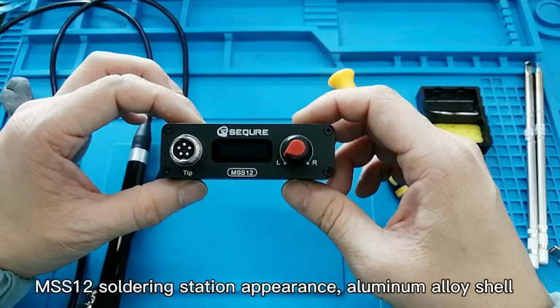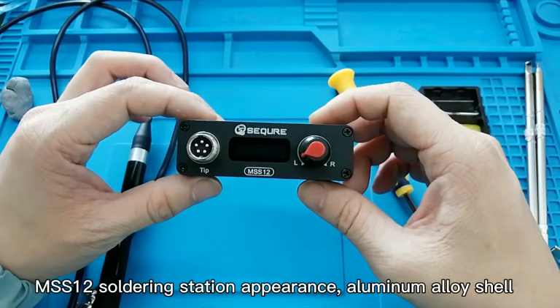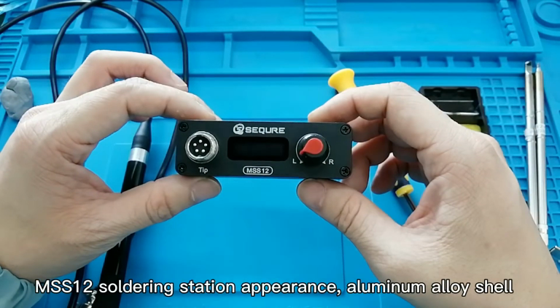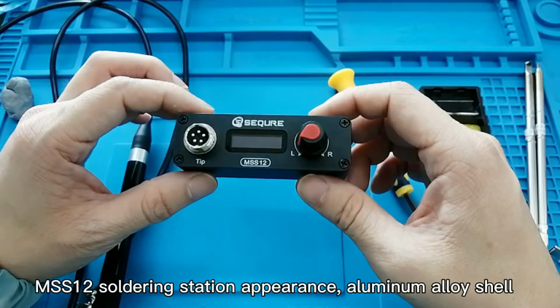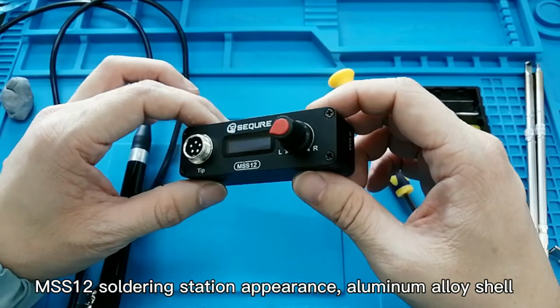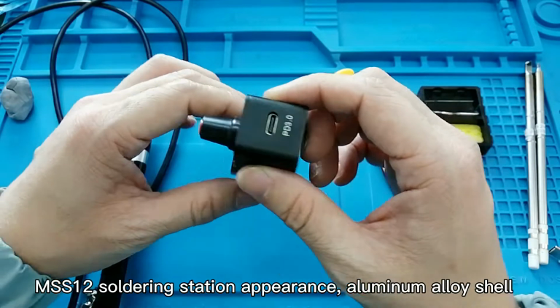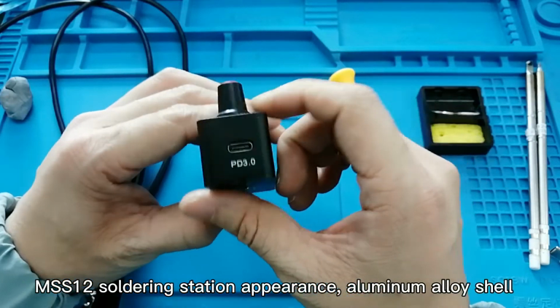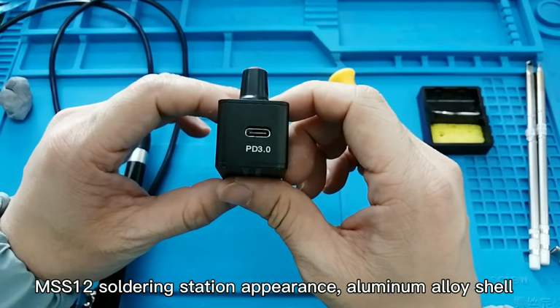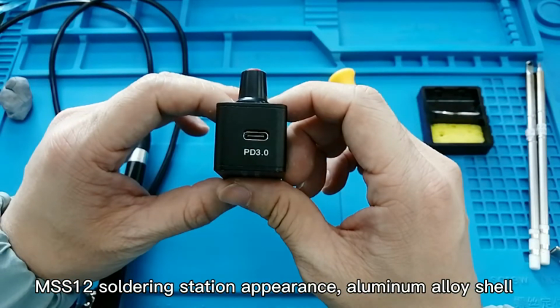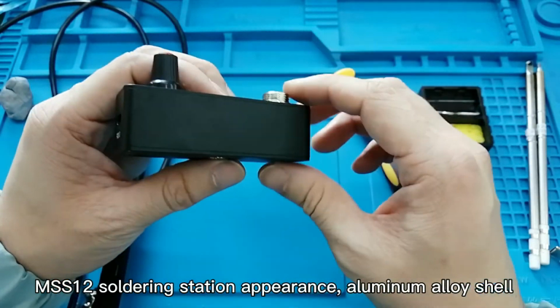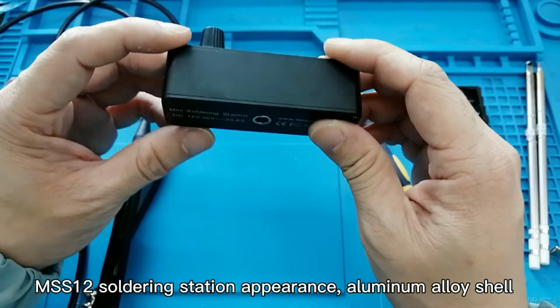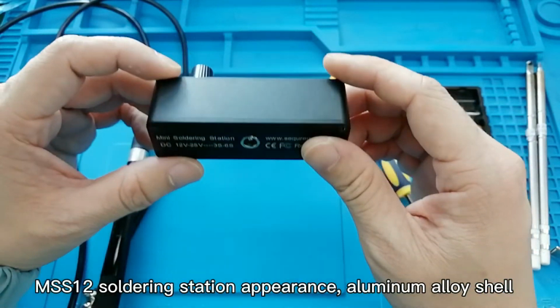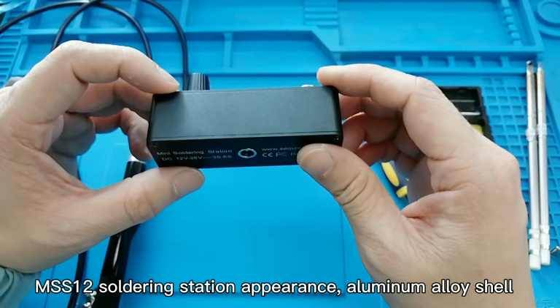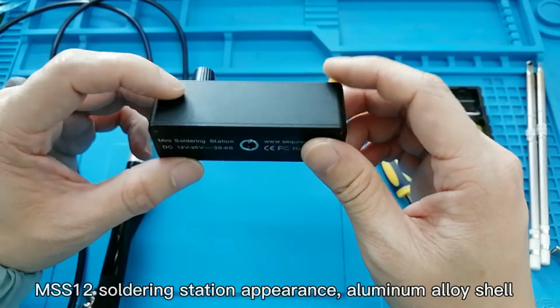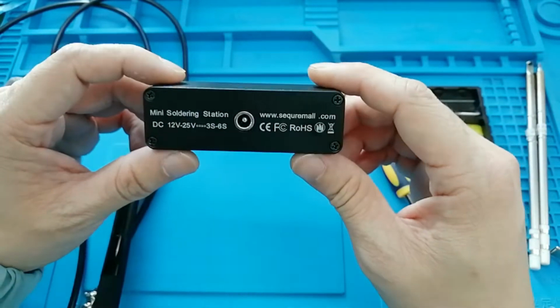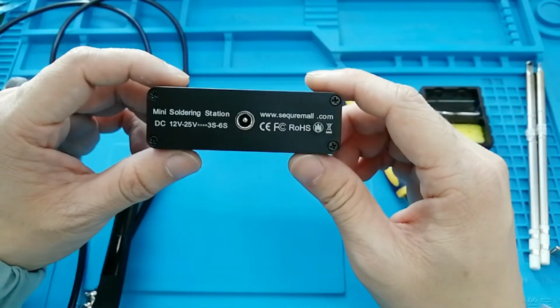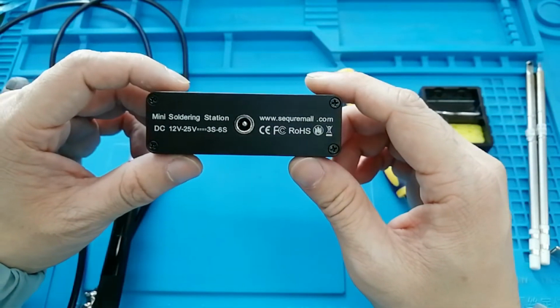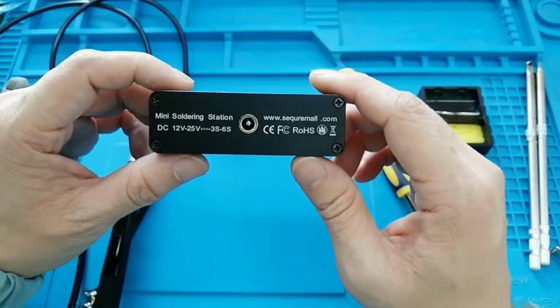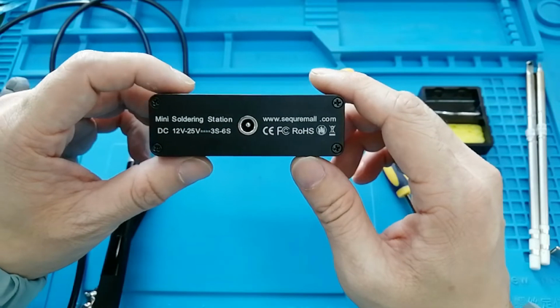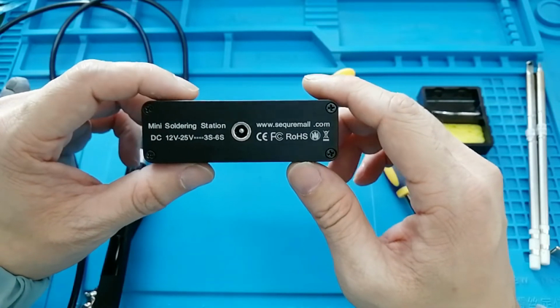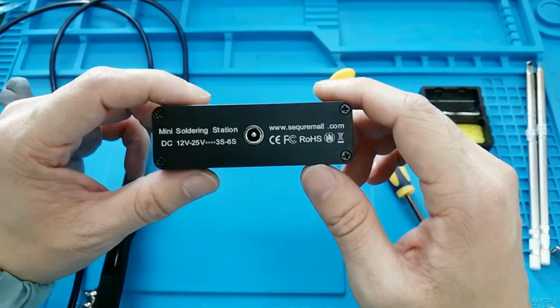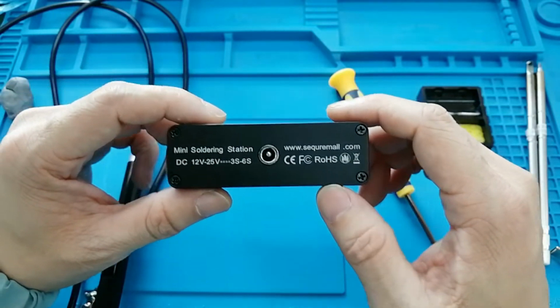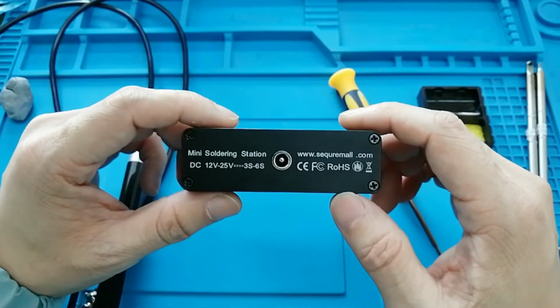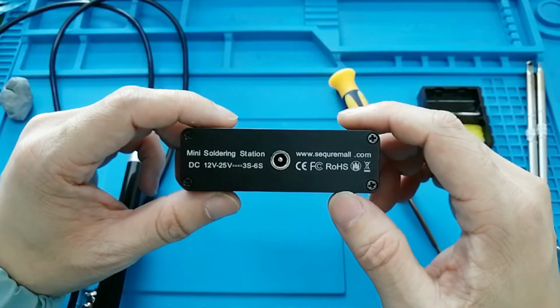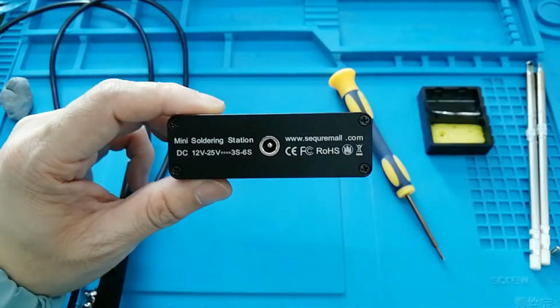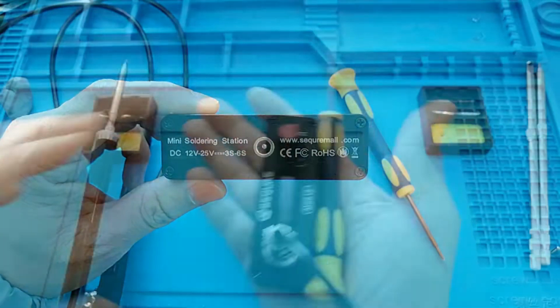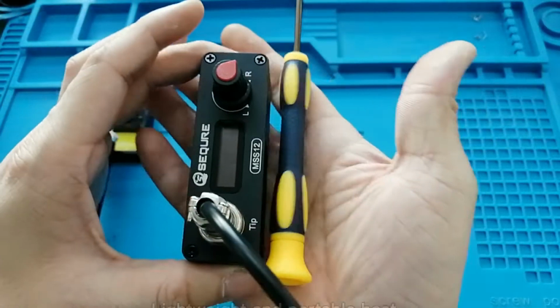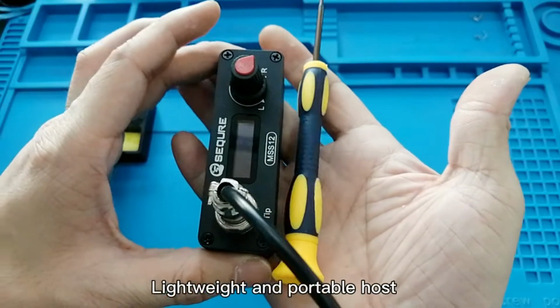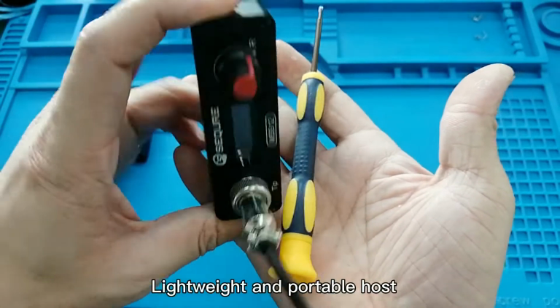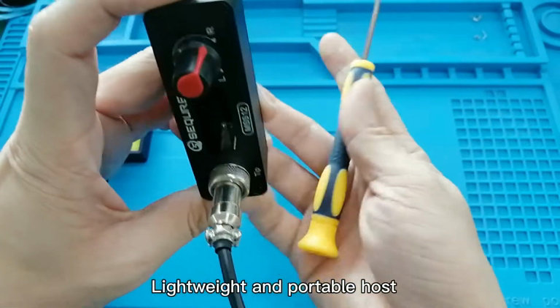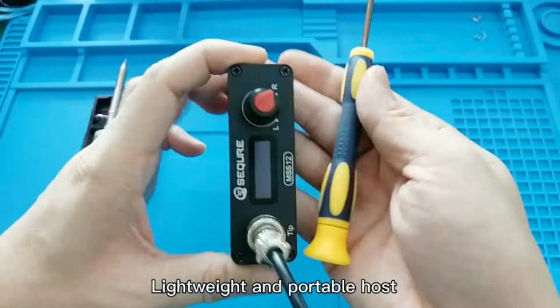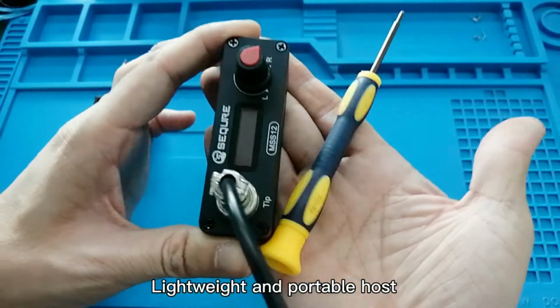The M8S12 soldering station features an aluminum alloy shell, making it lightweight and portable.